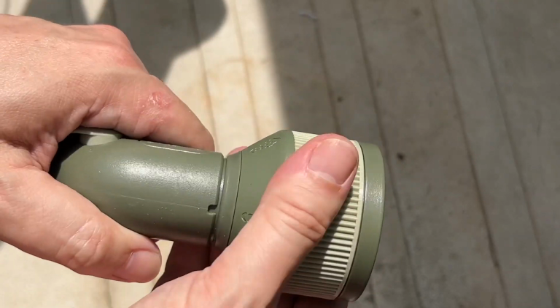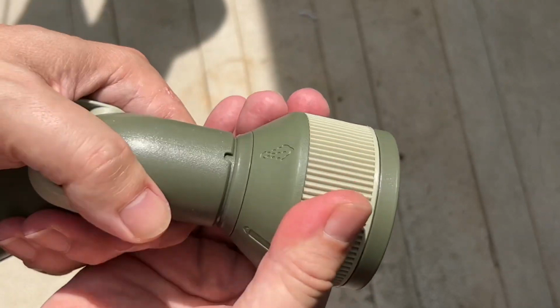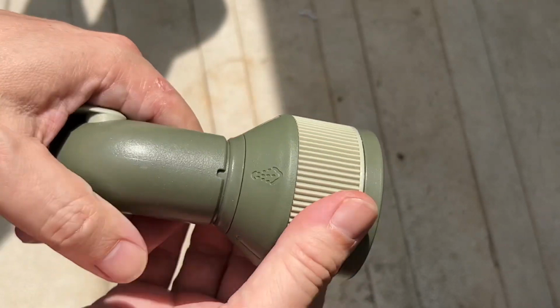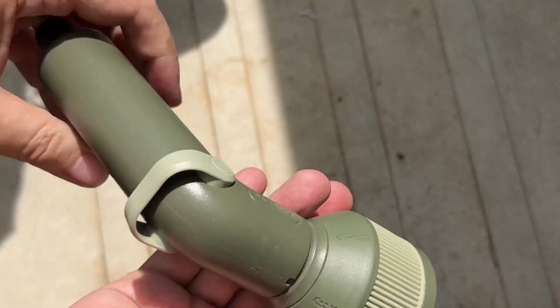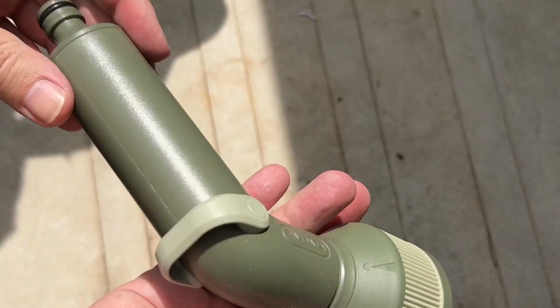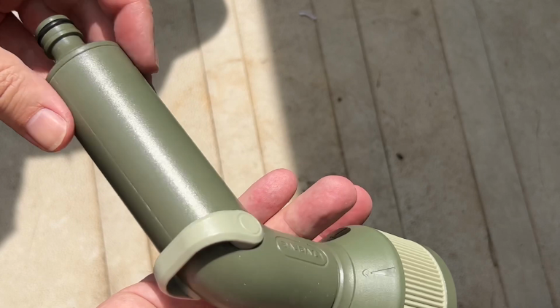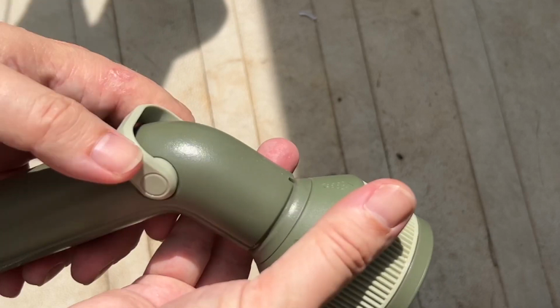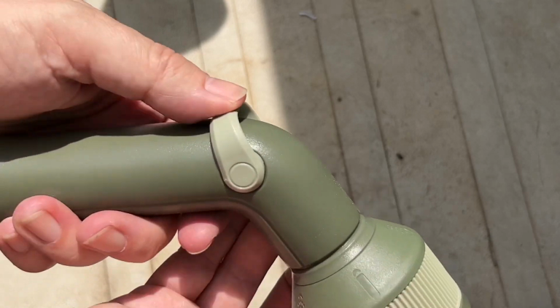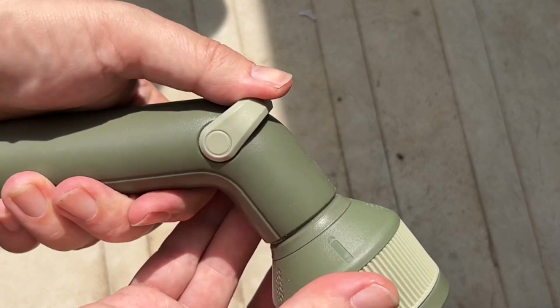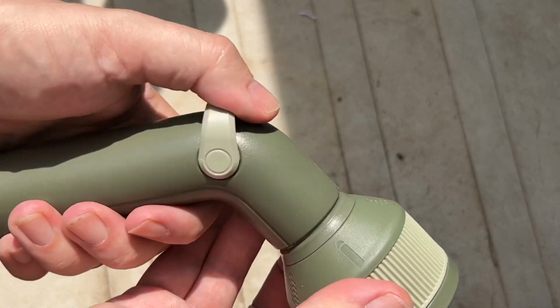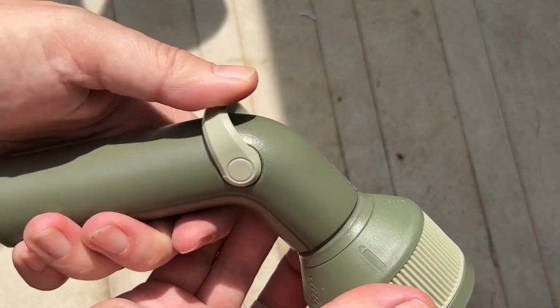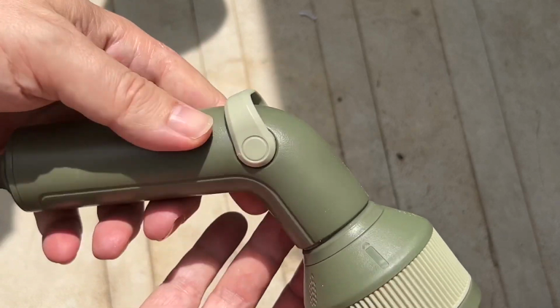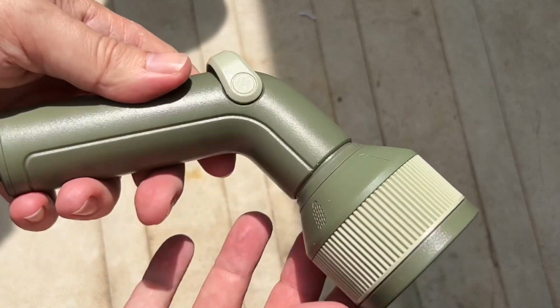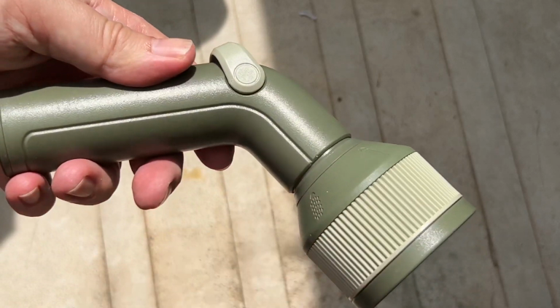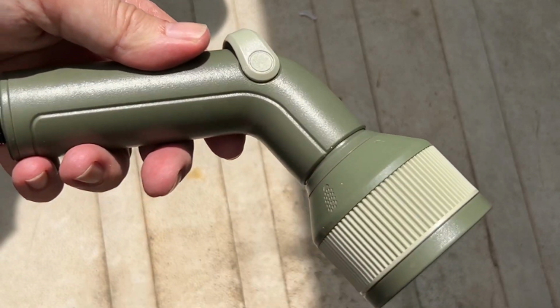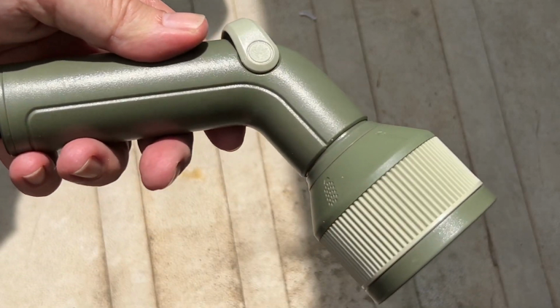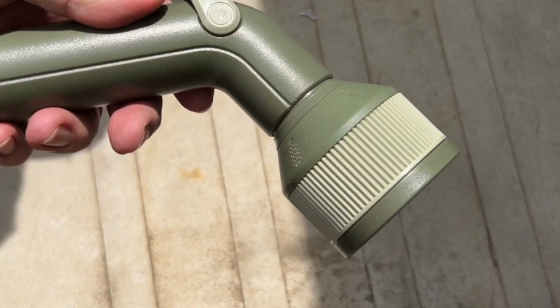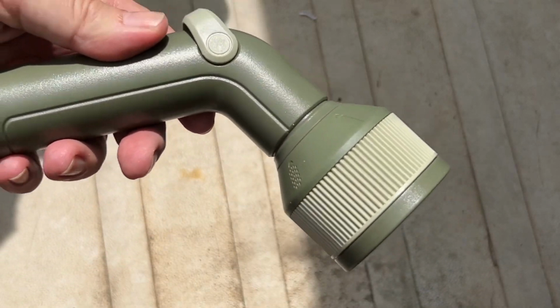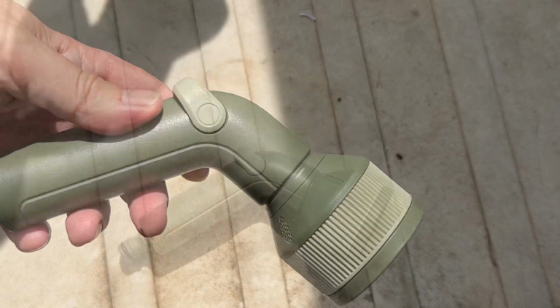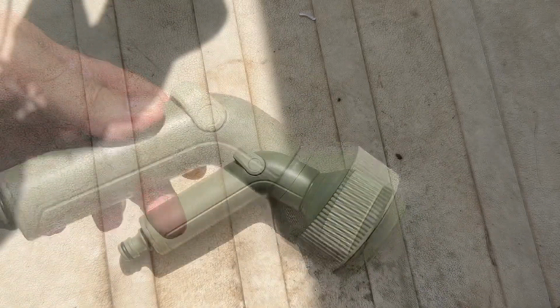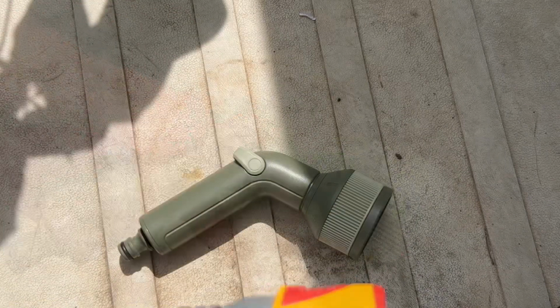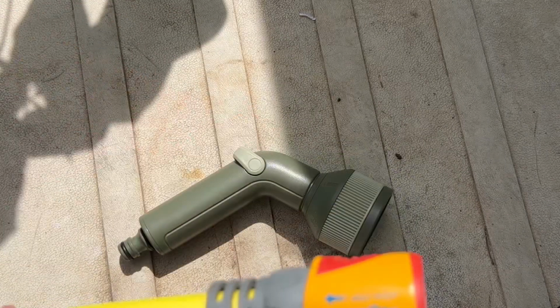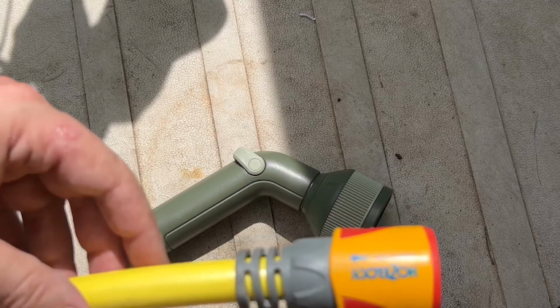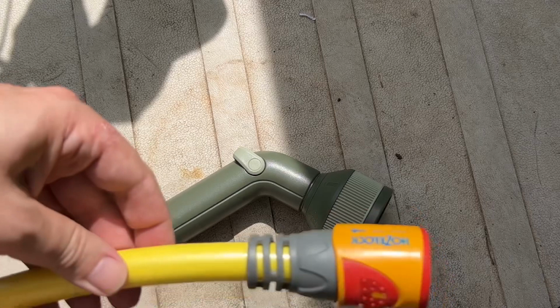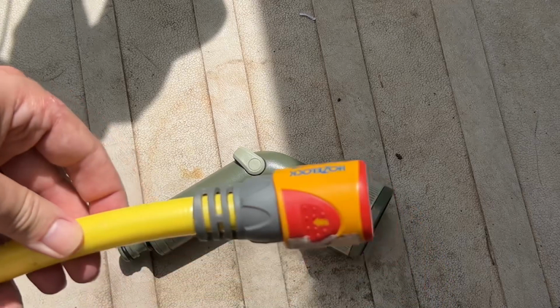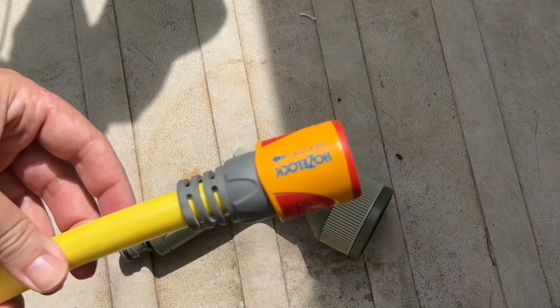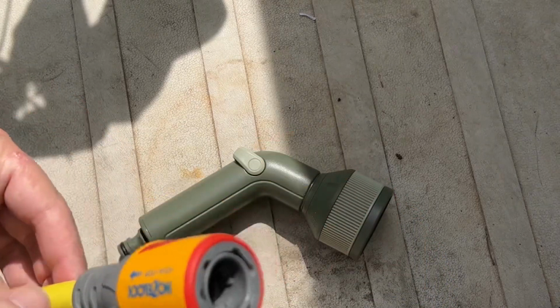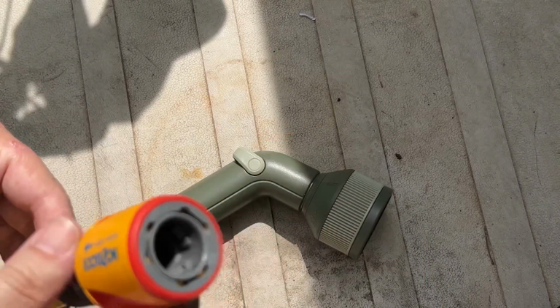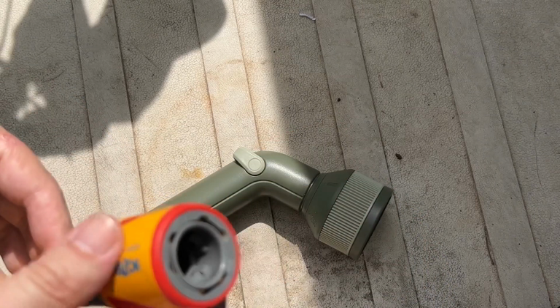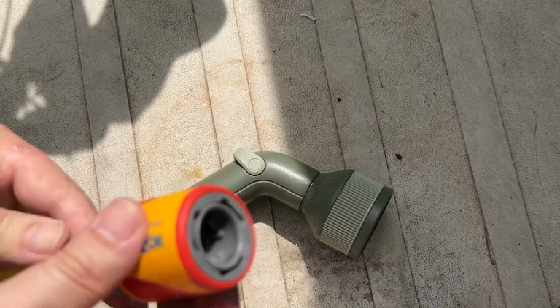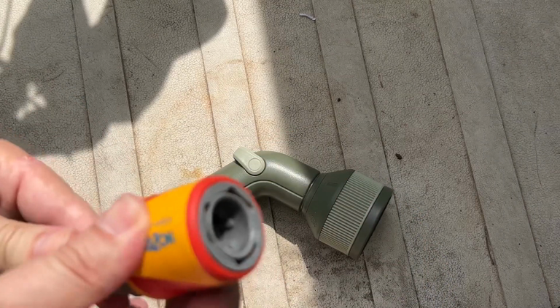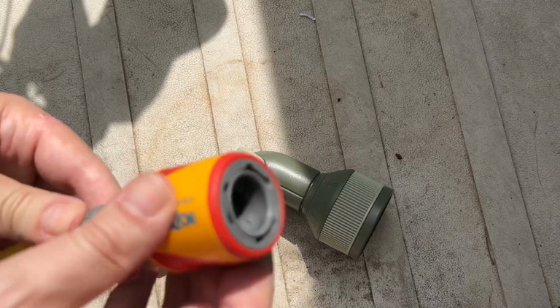There should be five different movements. Let's see on a hose next — this is the old hose attachment that the old one went on.